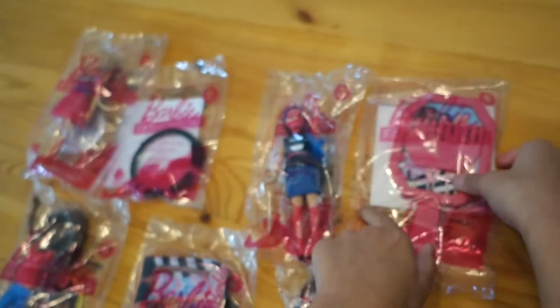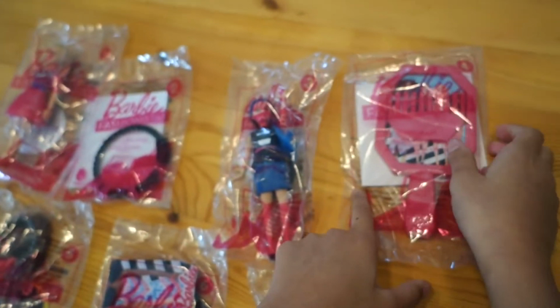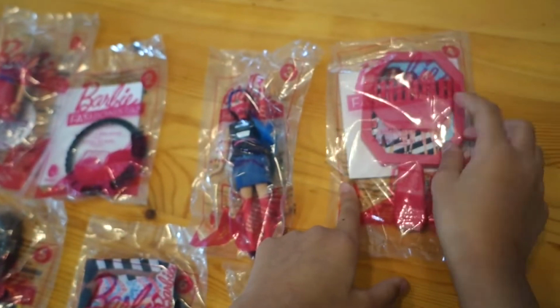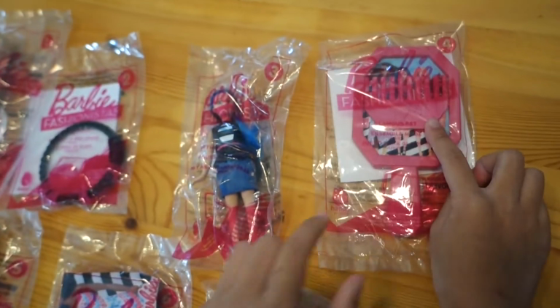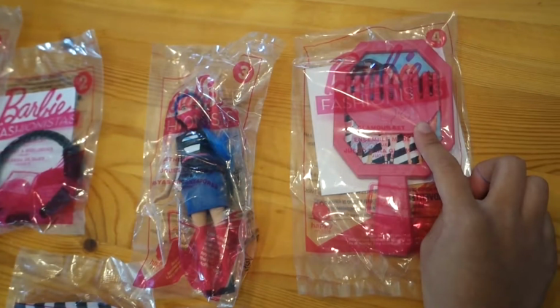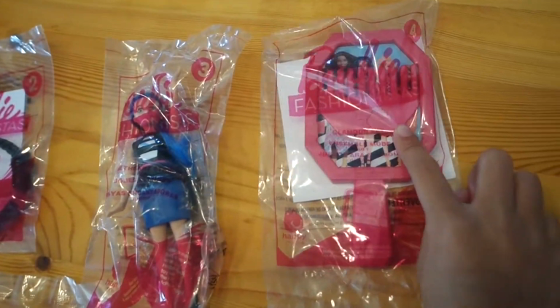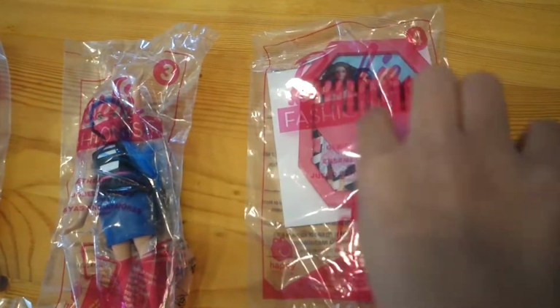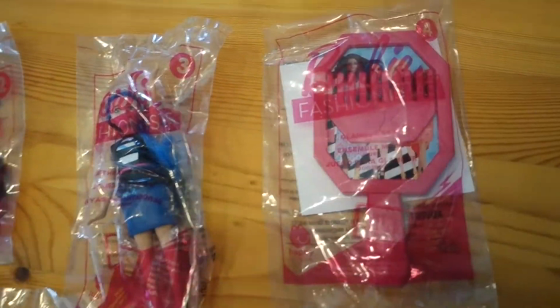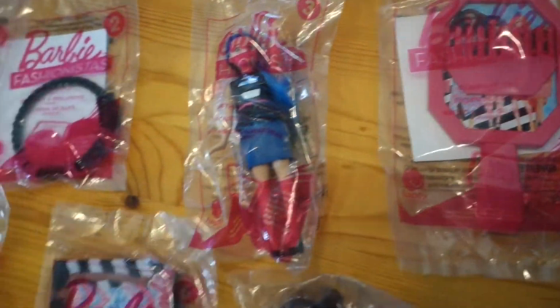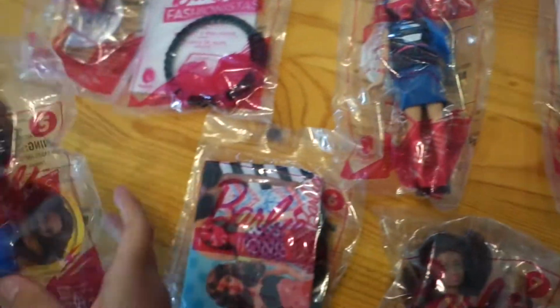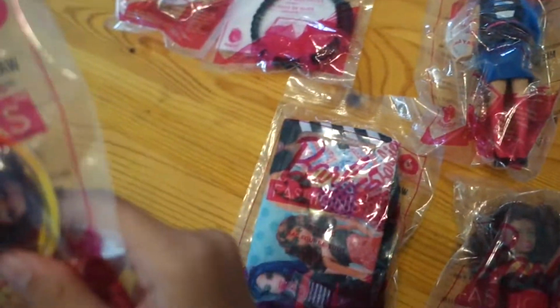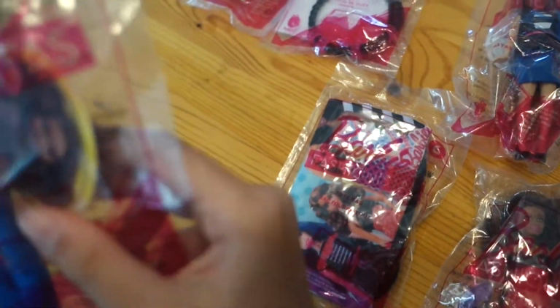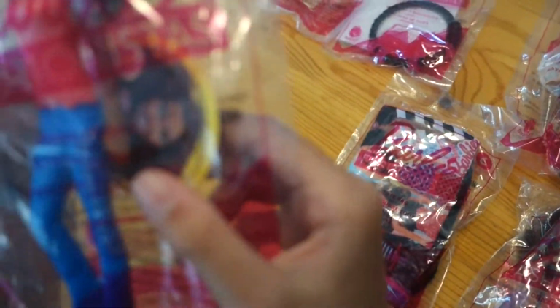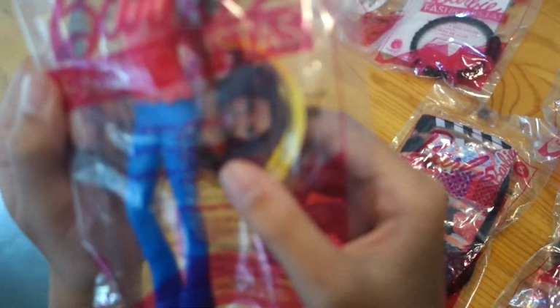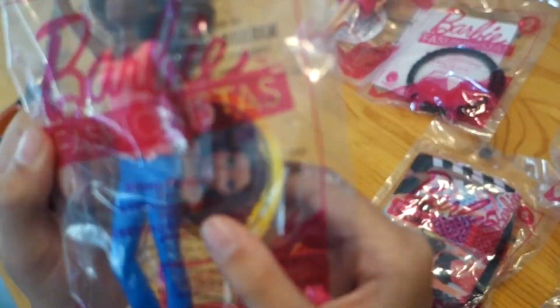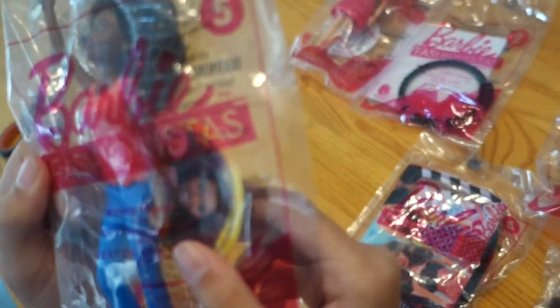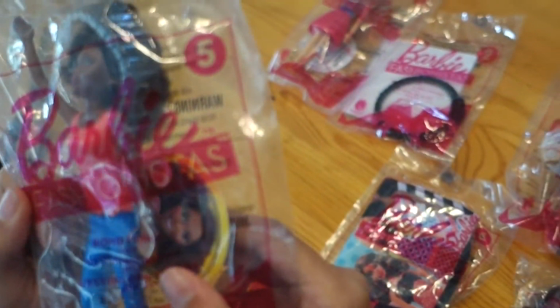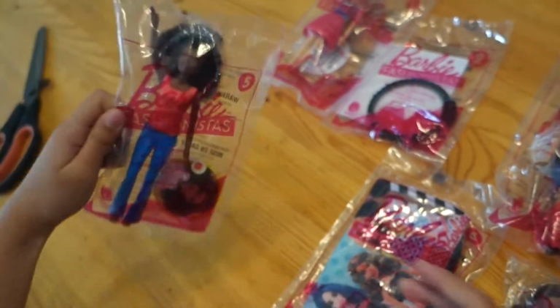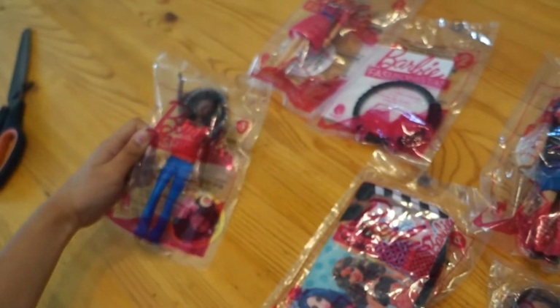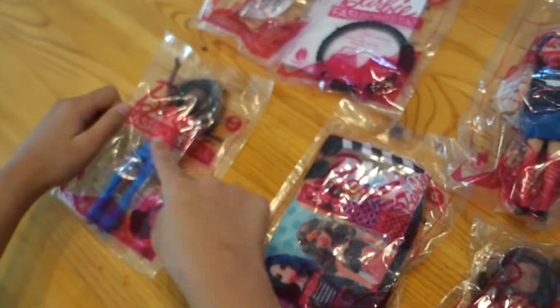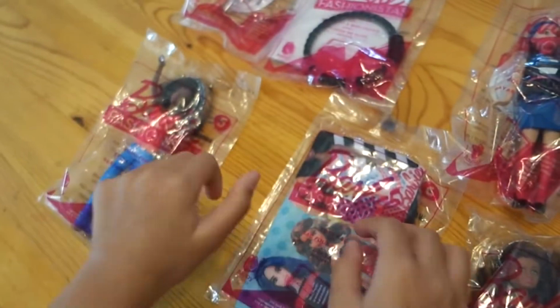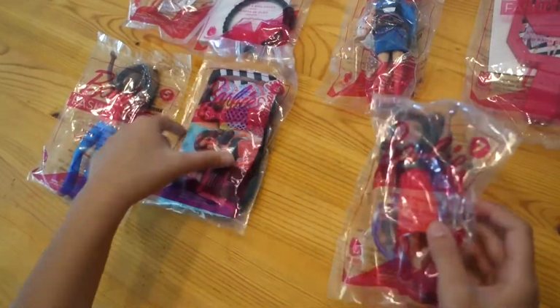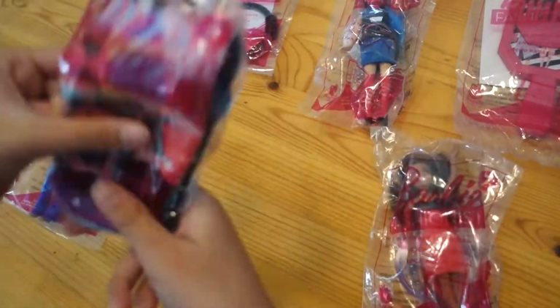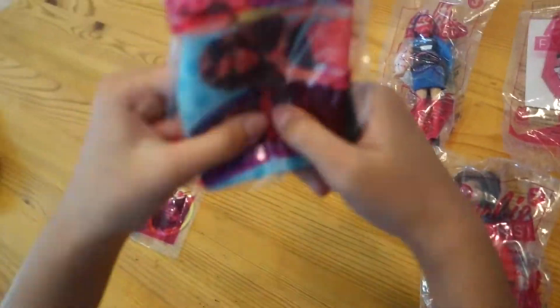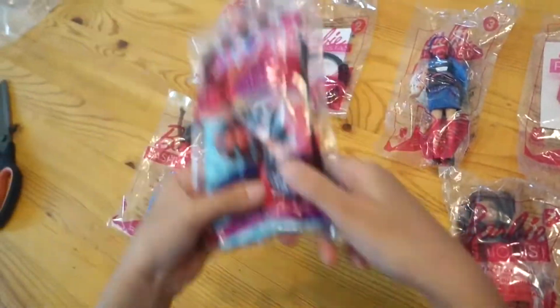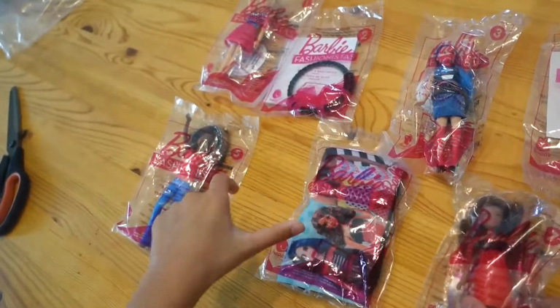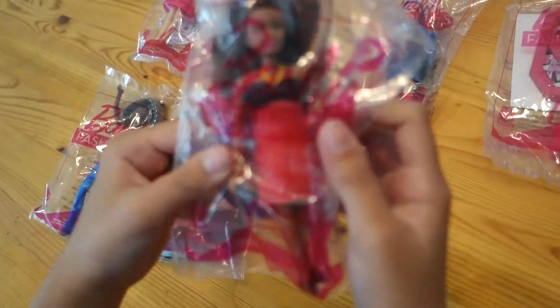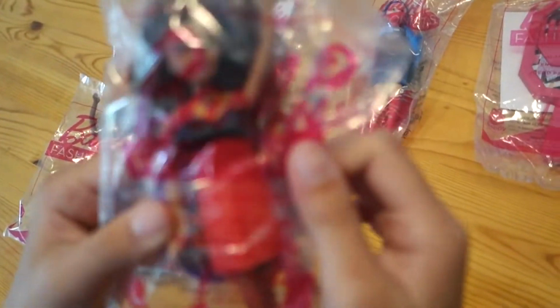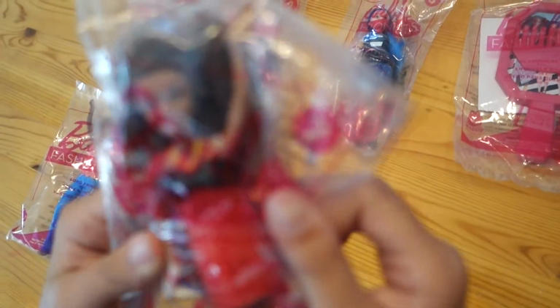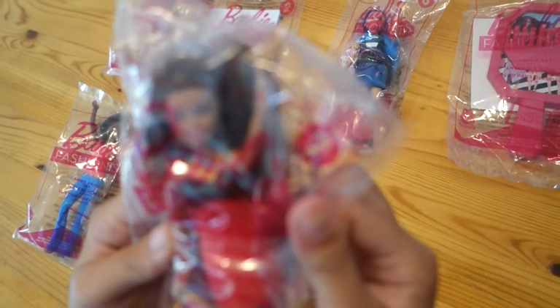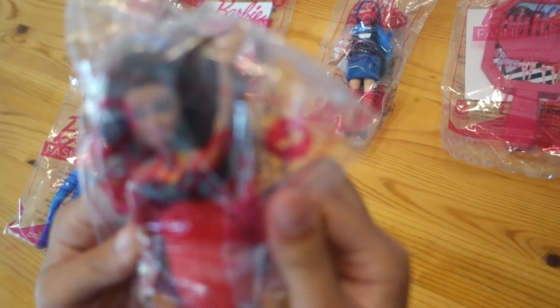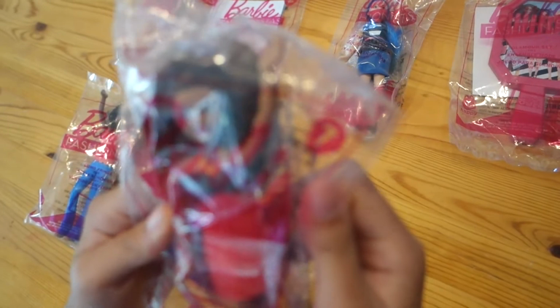The fourth one is Glamour Set. And the fifth one is Boho Fringe — it sounds weird. And this is Tote Bag. This is Crazy for Coral.